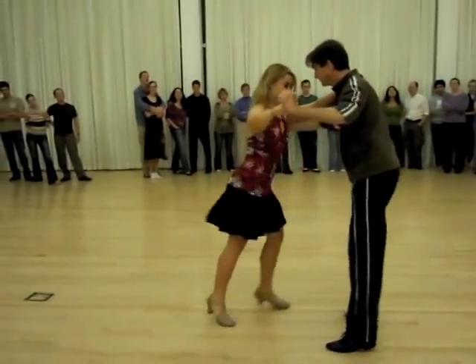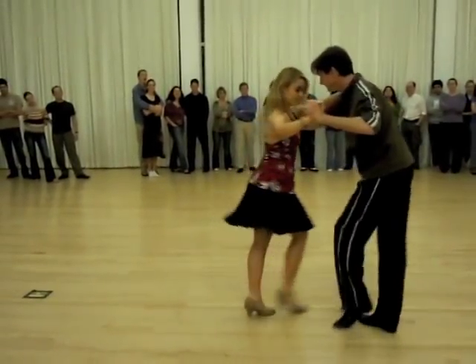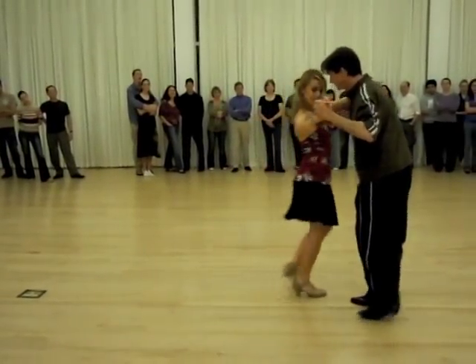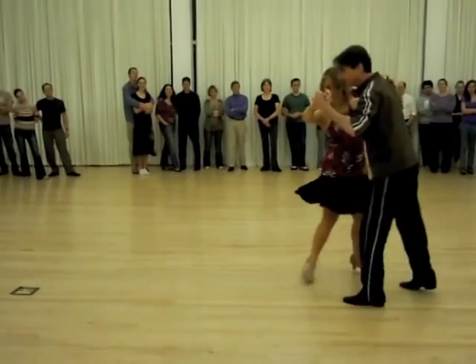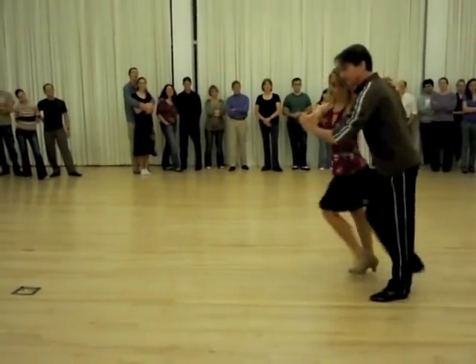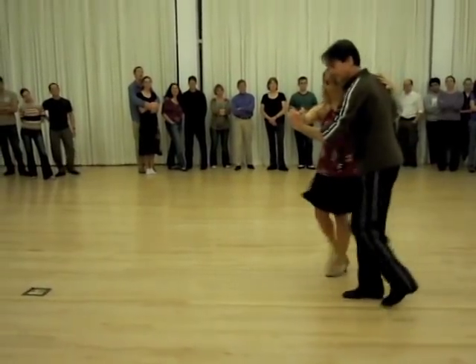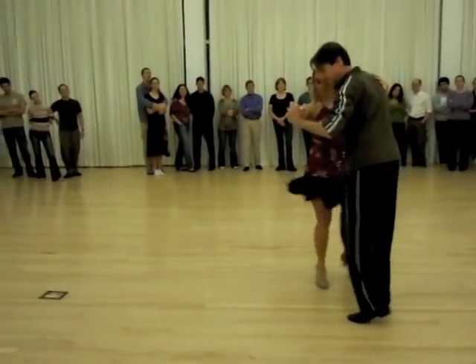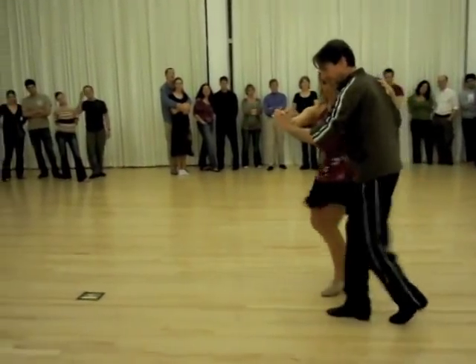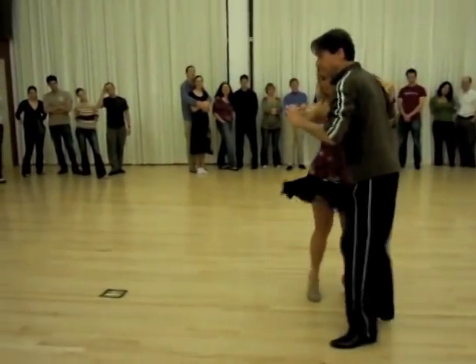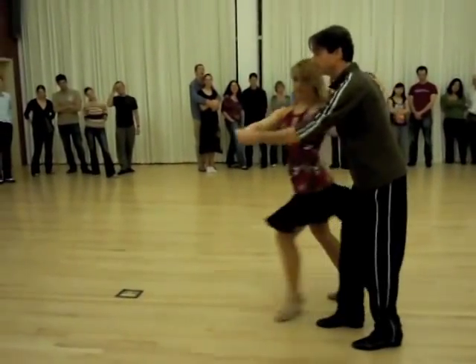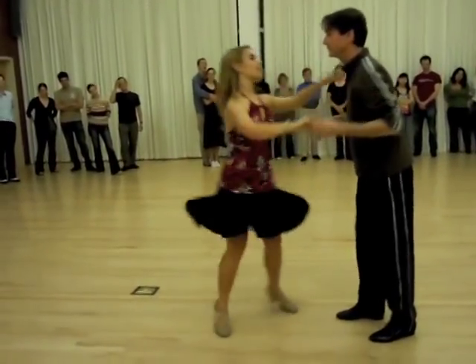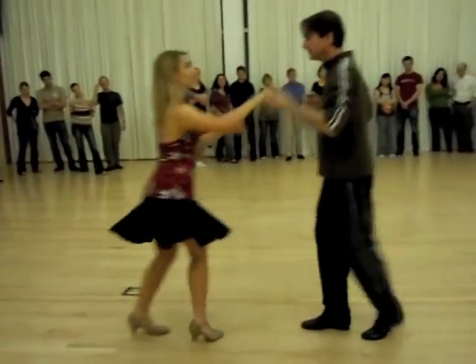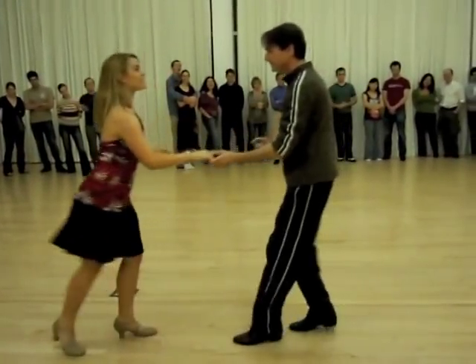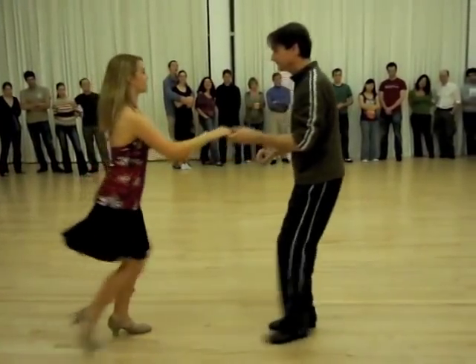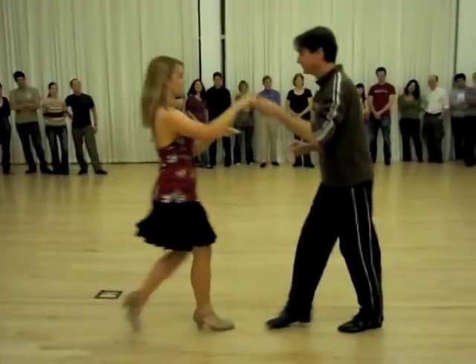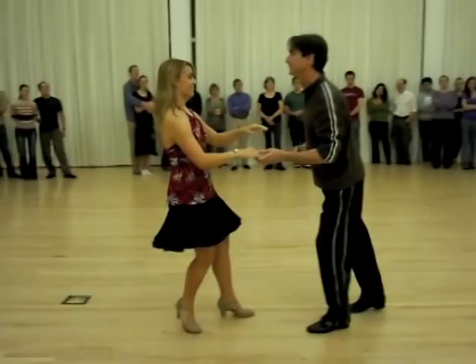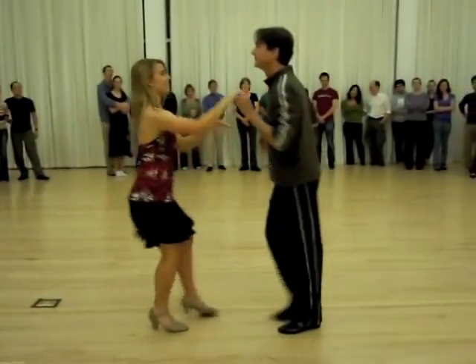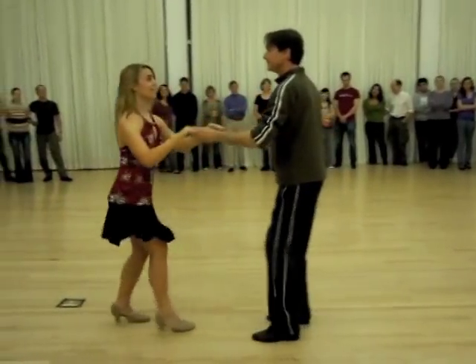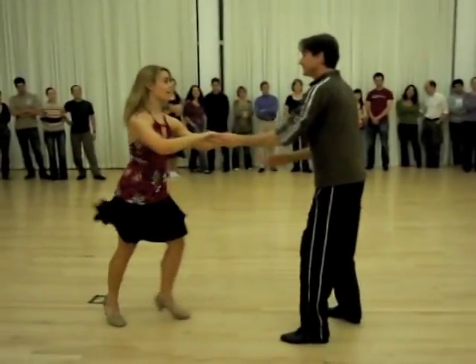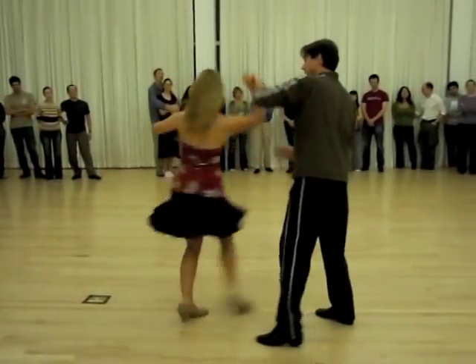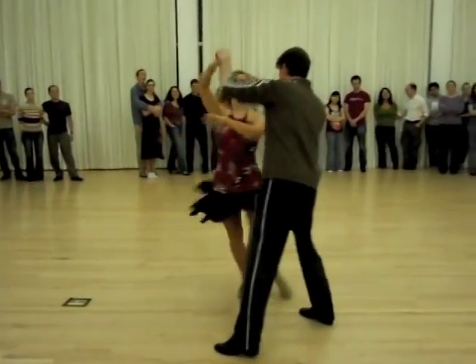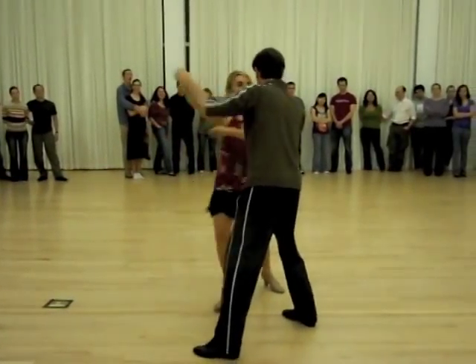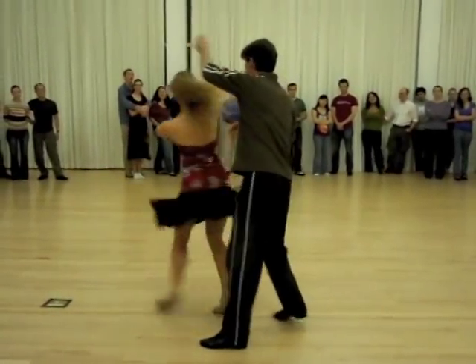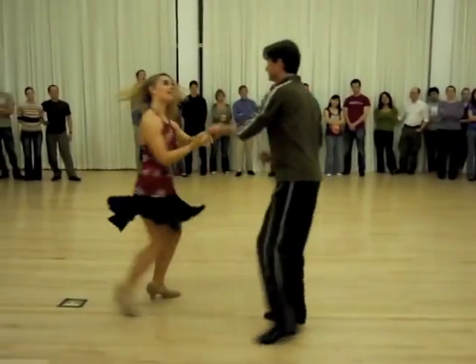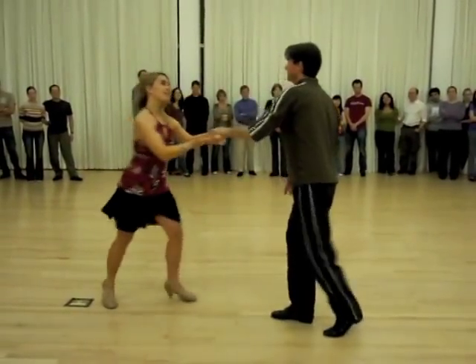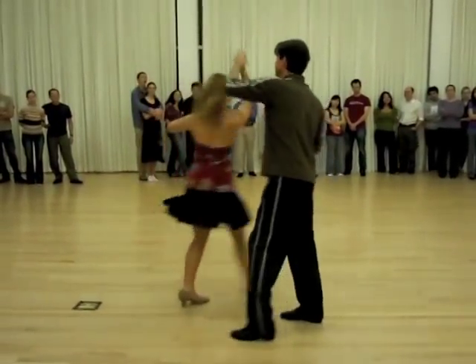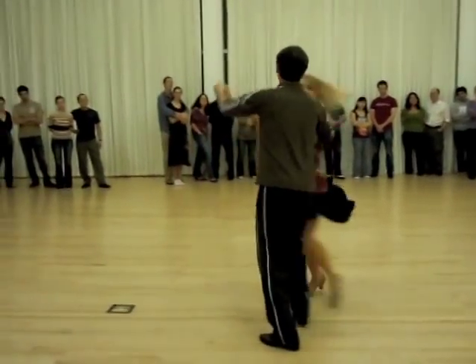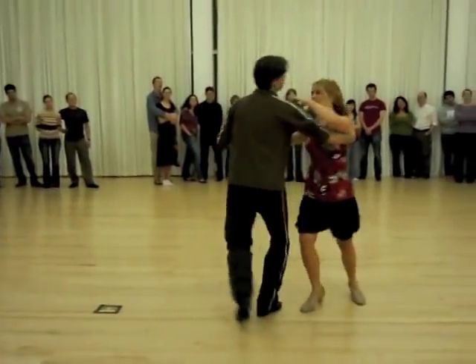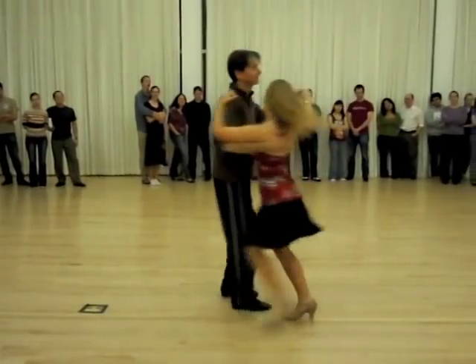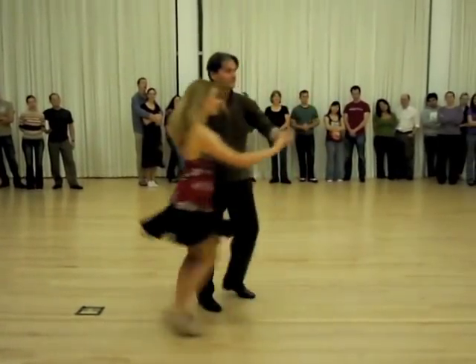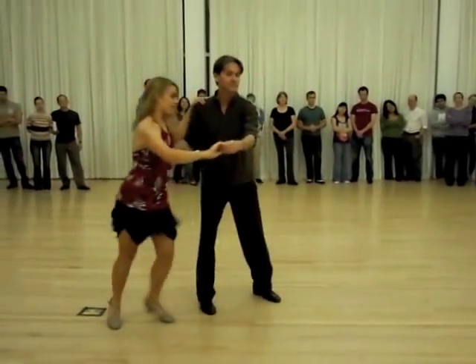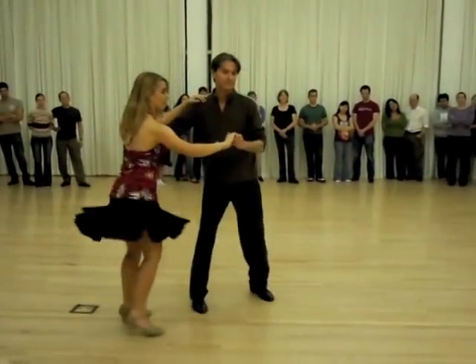Cross steps into cross swivels. That's my ear. Exit. Exit. And swing up and hold. Inside turn. Shoulder block. Inside turn. Catch. Cross body, inside turn. Basic.